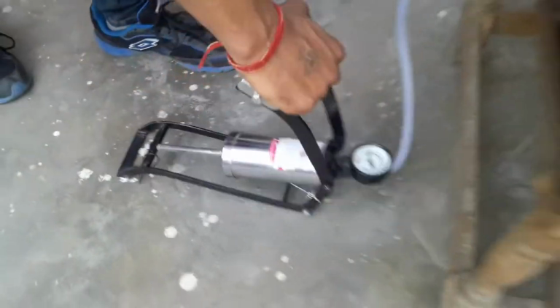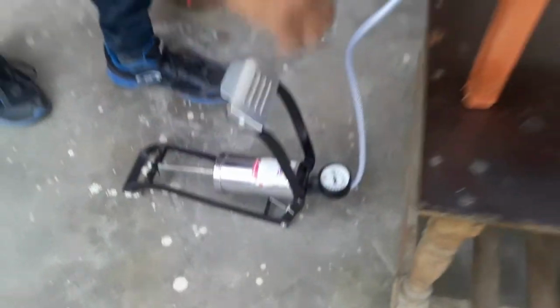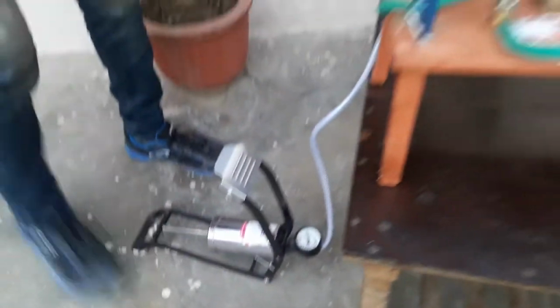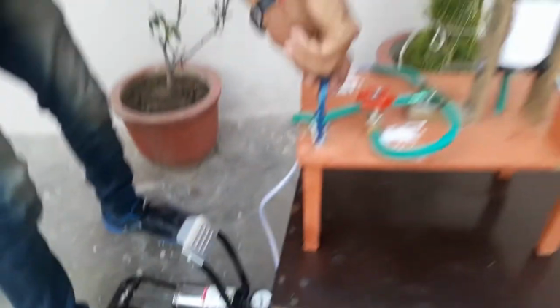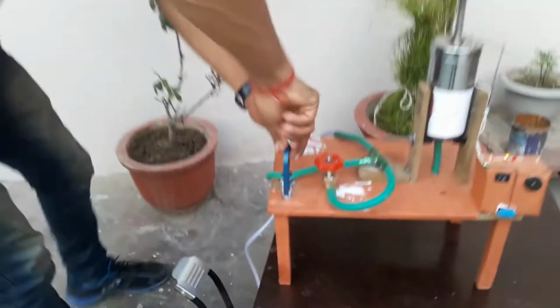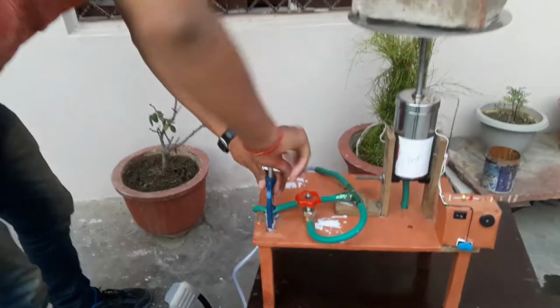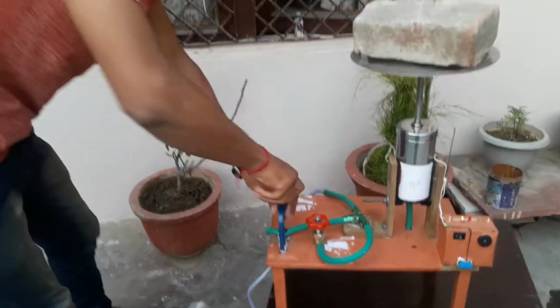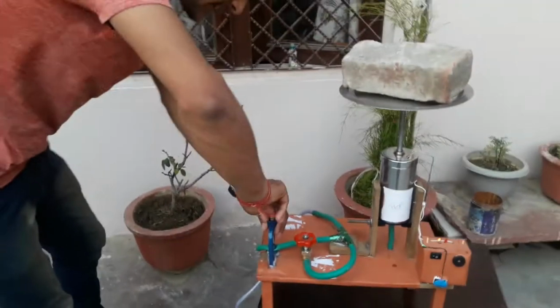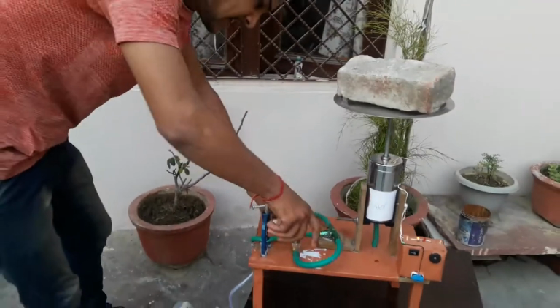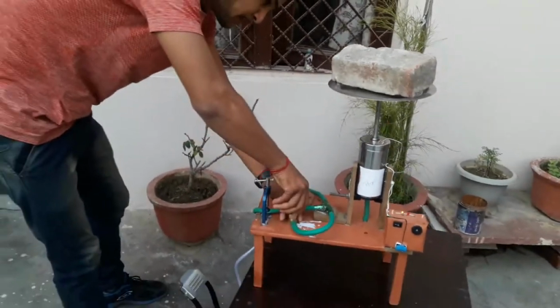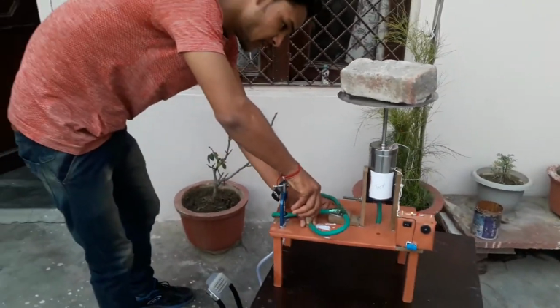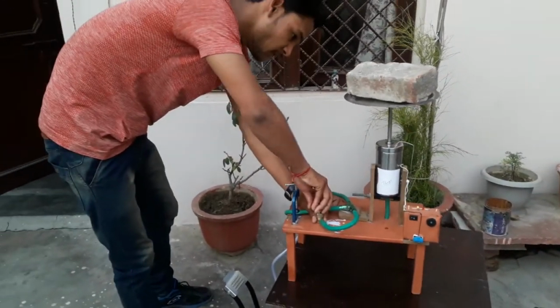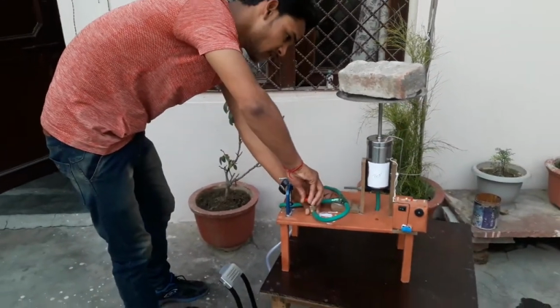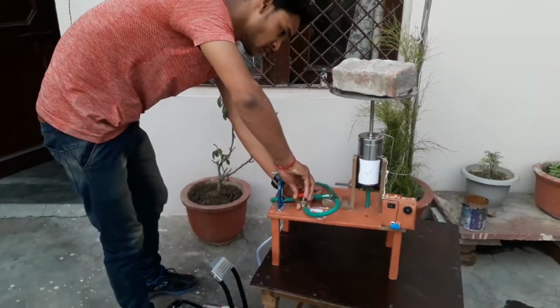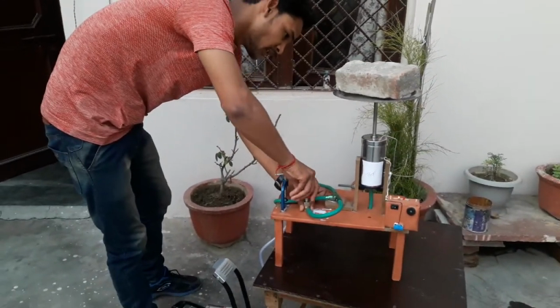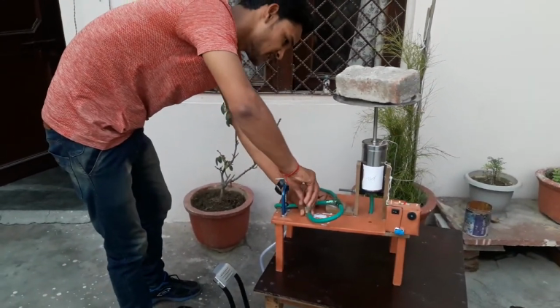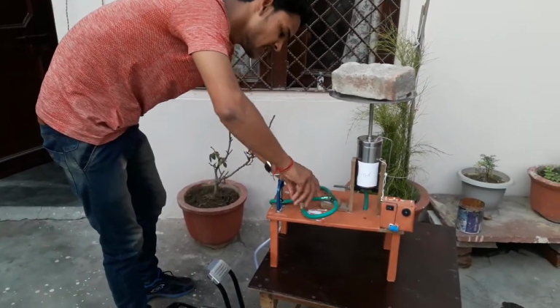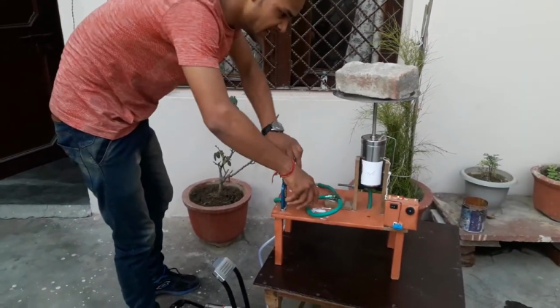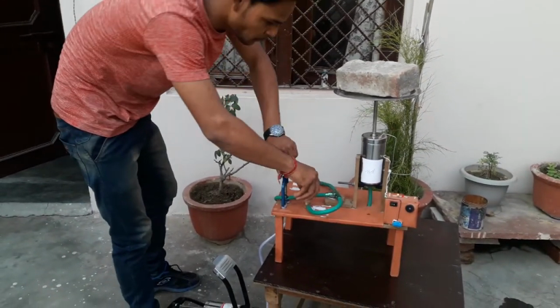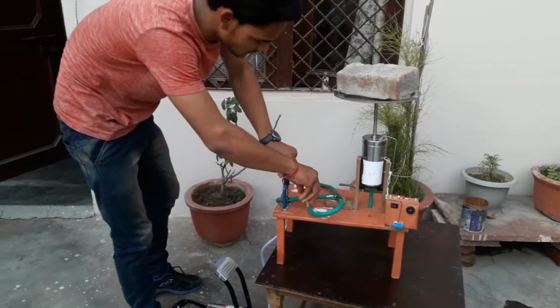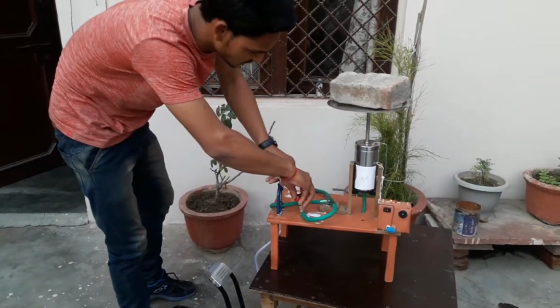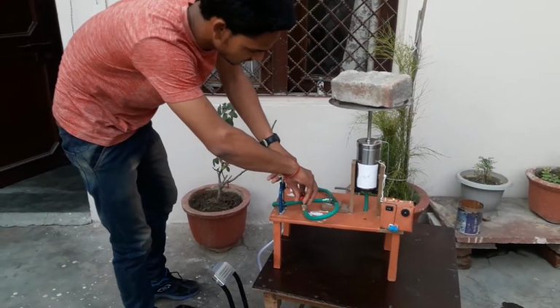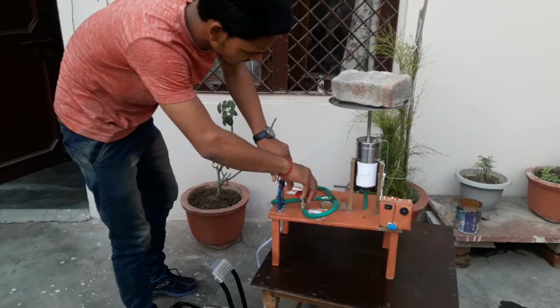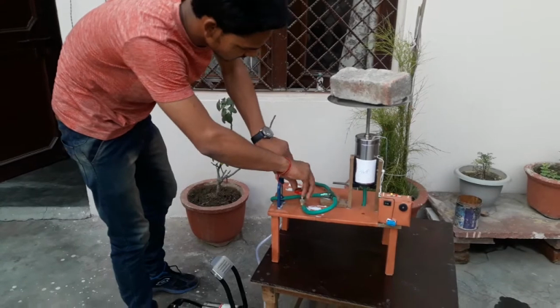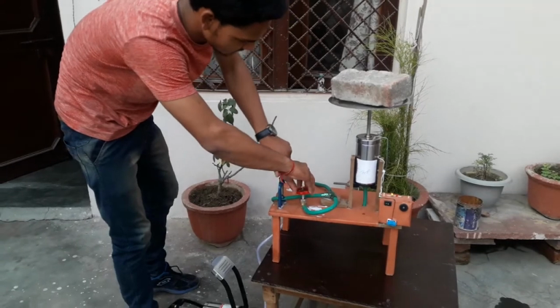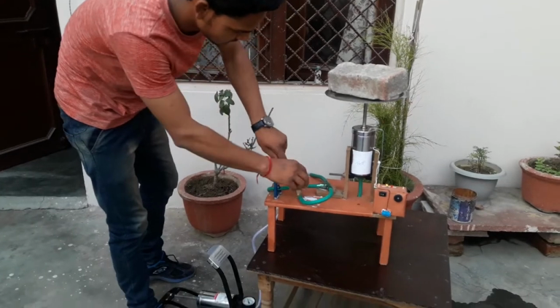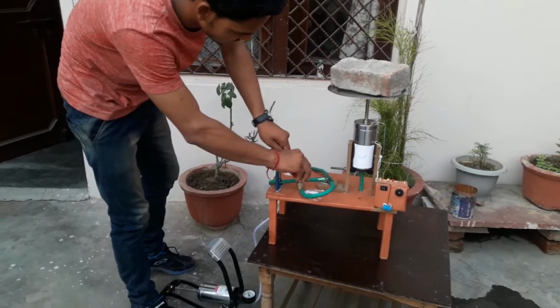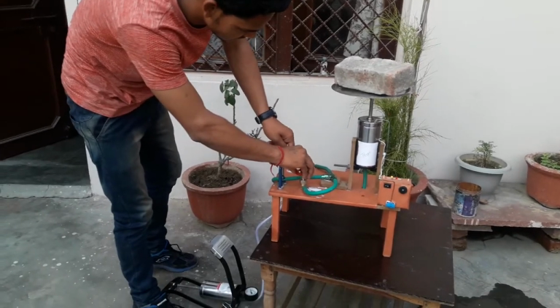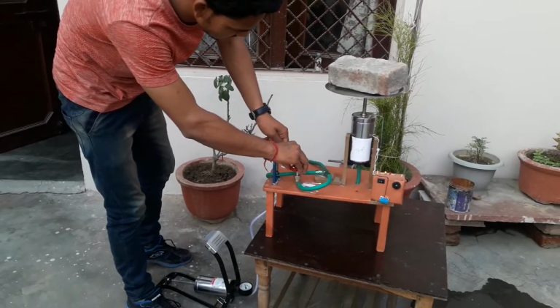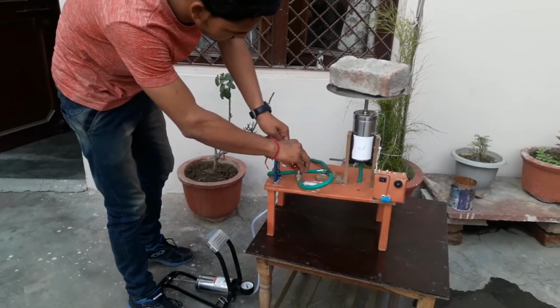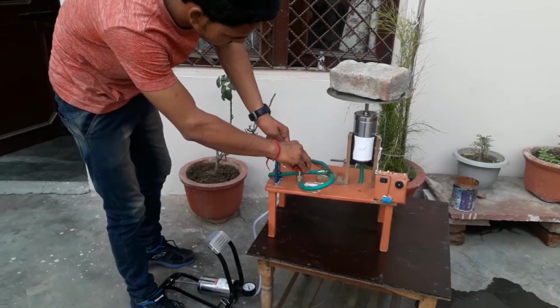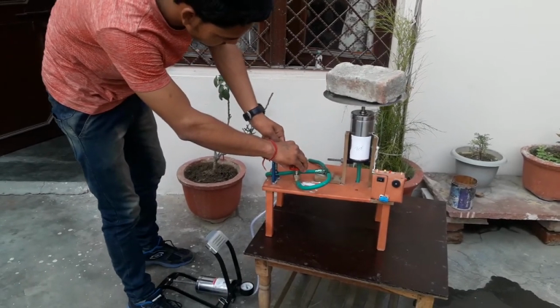And now releasing the C clamp and pressure valve.